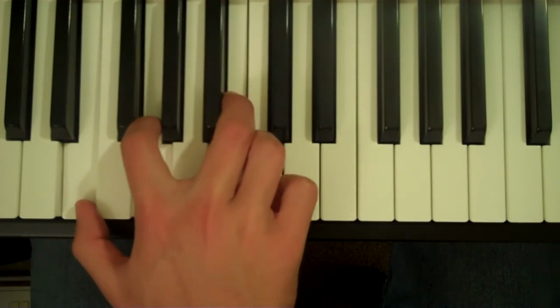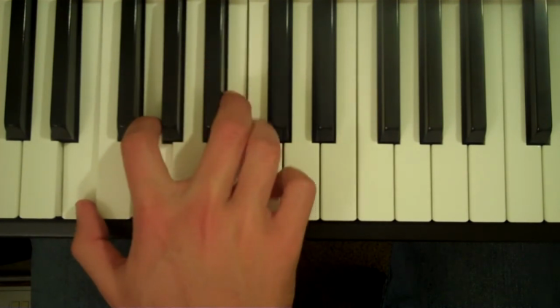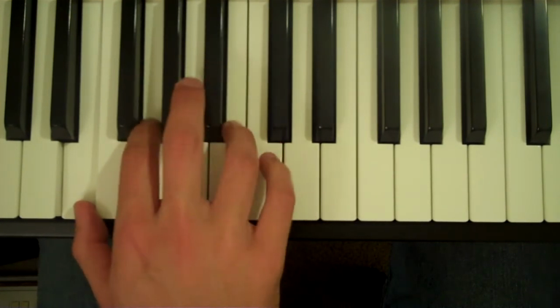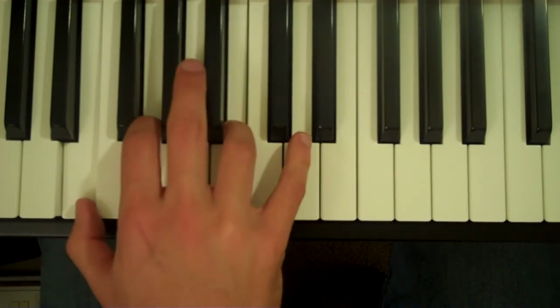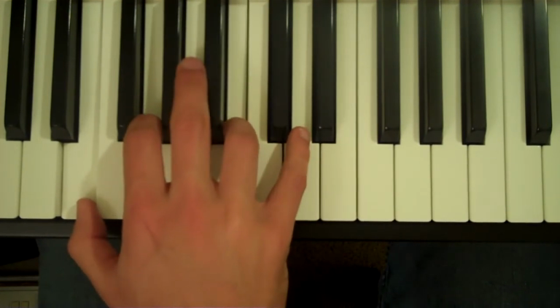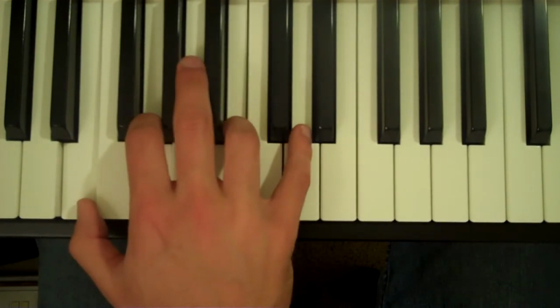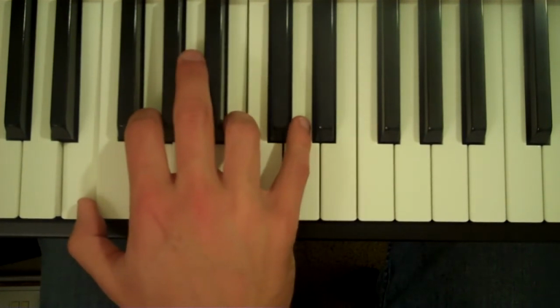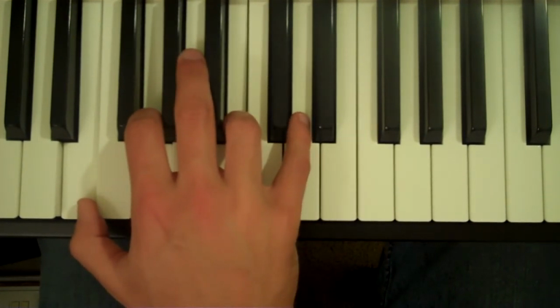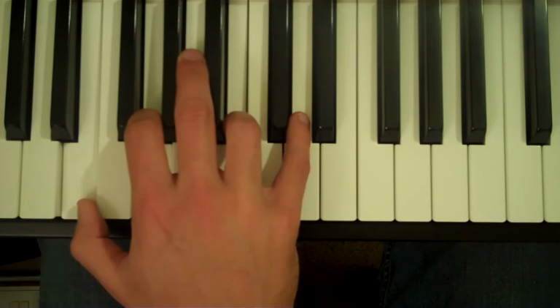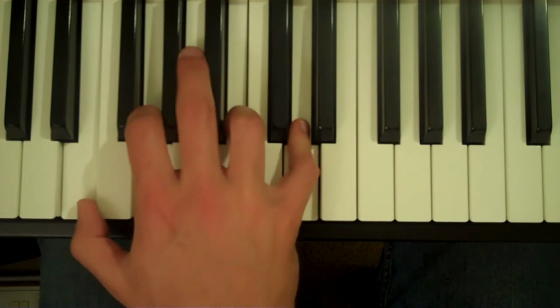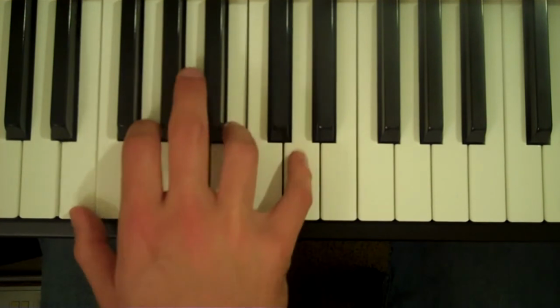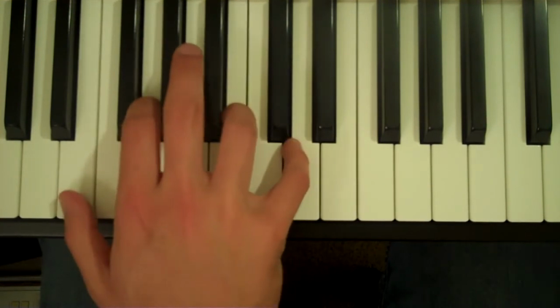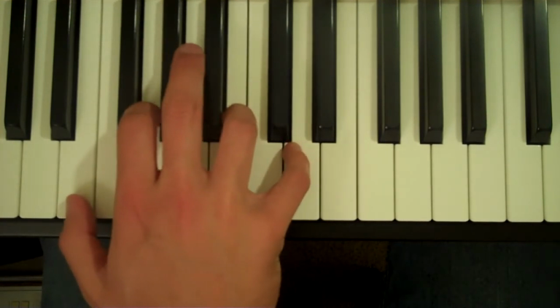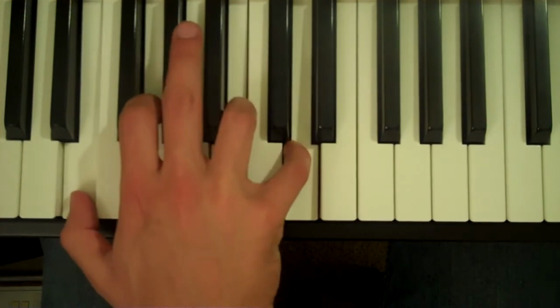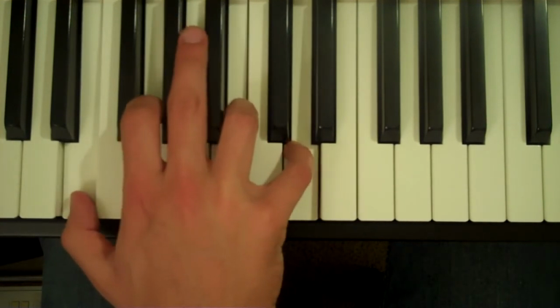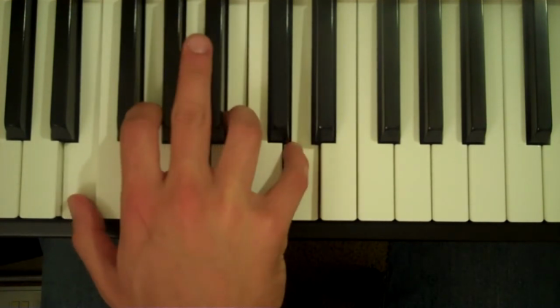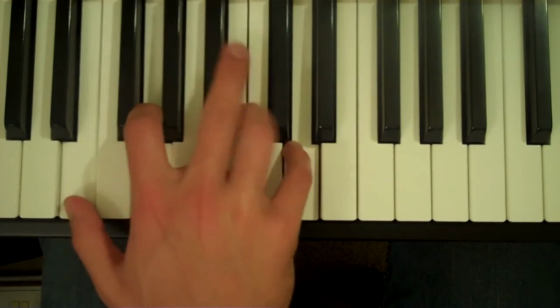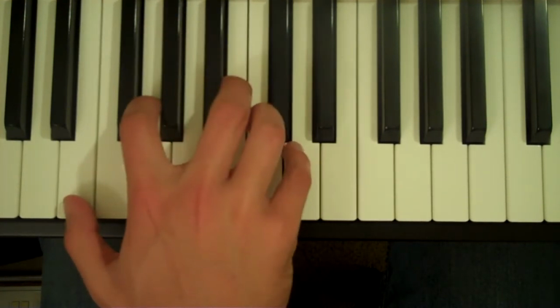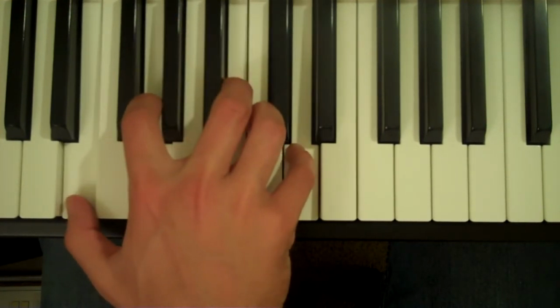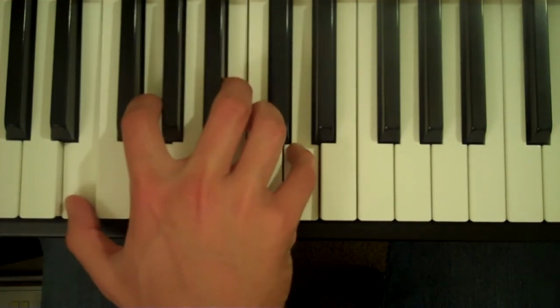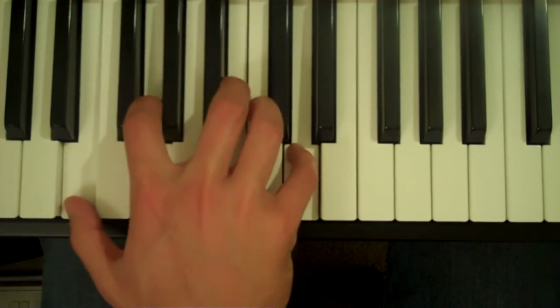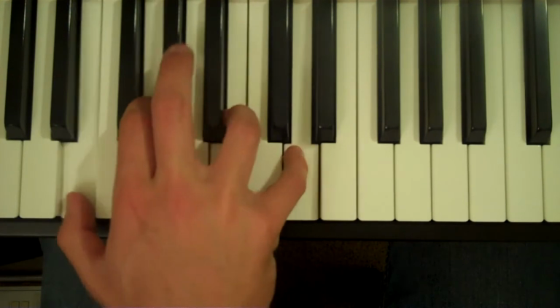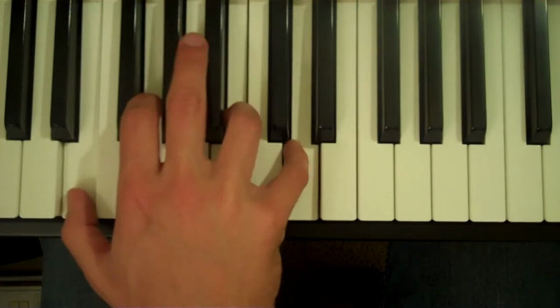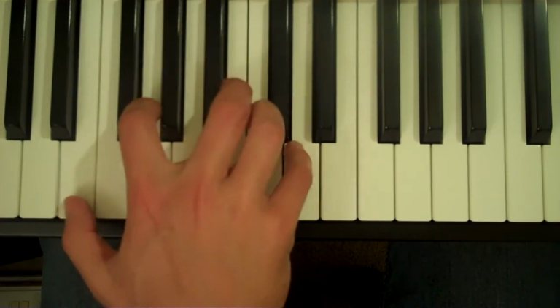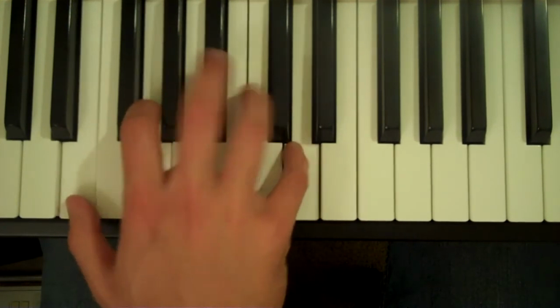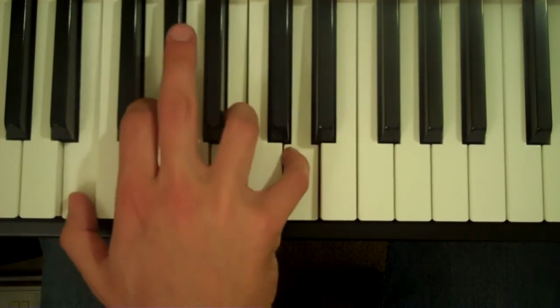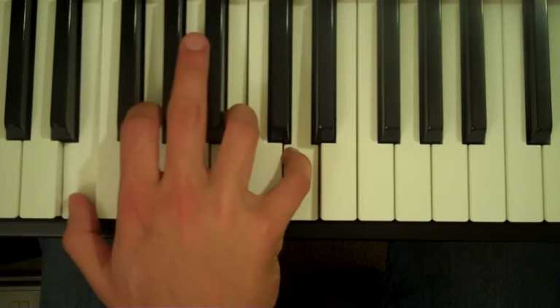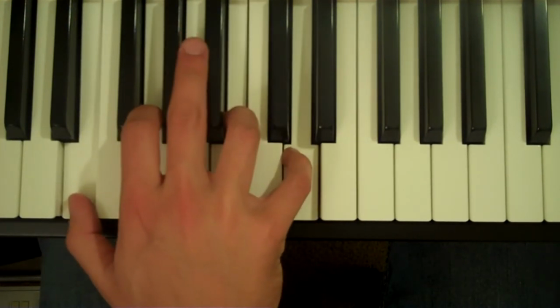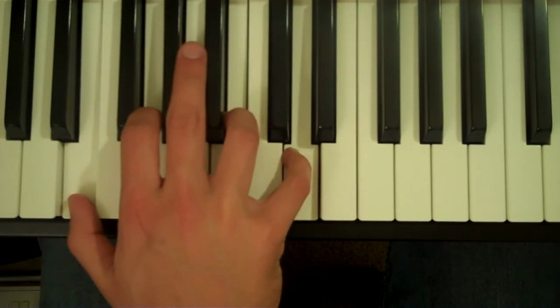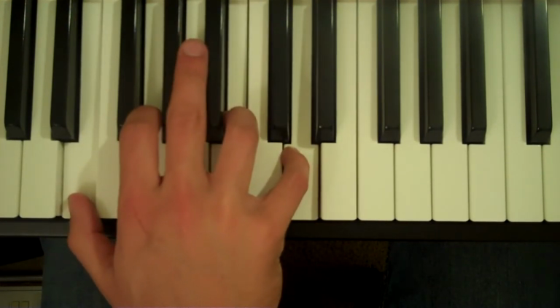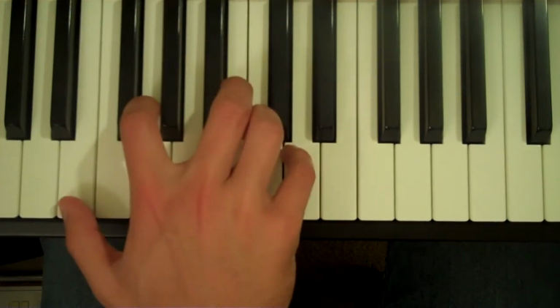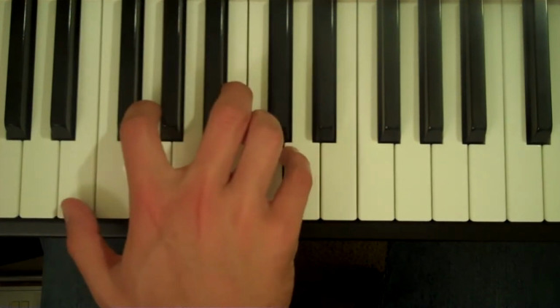Both are fine, and then your fifth finger on D. So you can play it like this, or like this. Same notes, just different fingering.